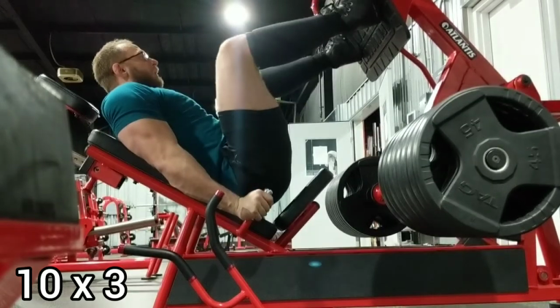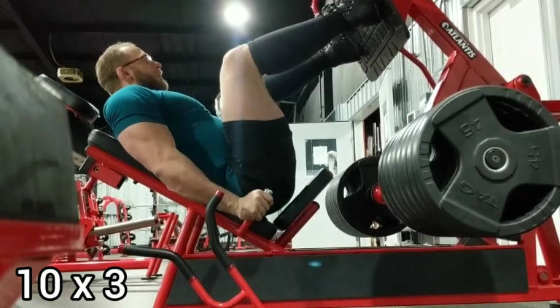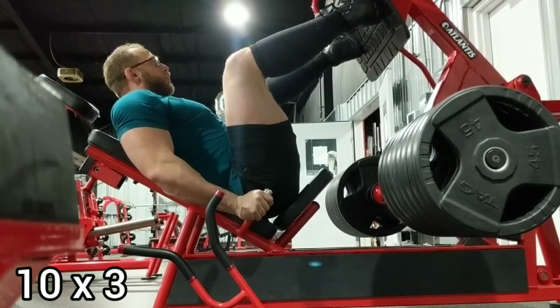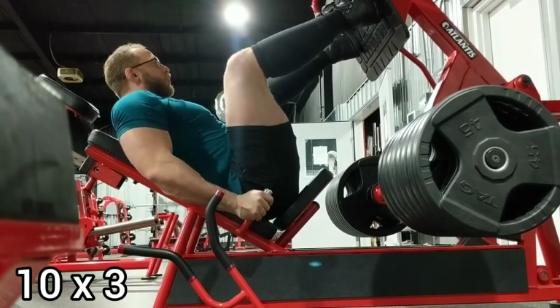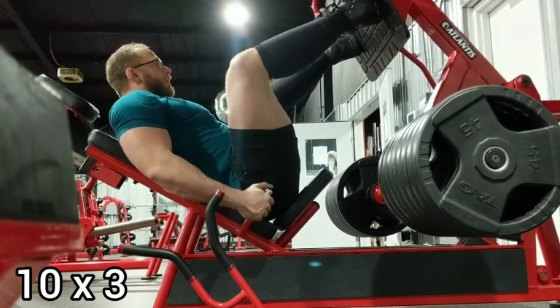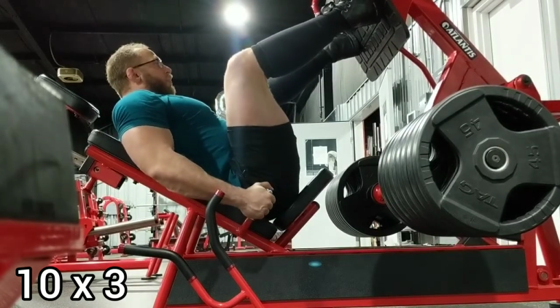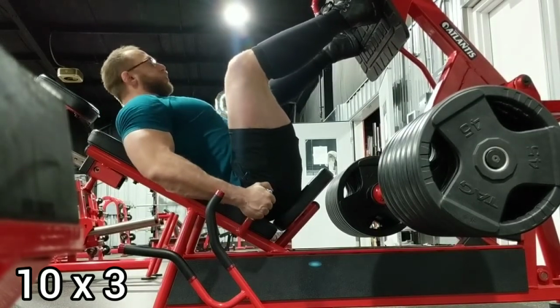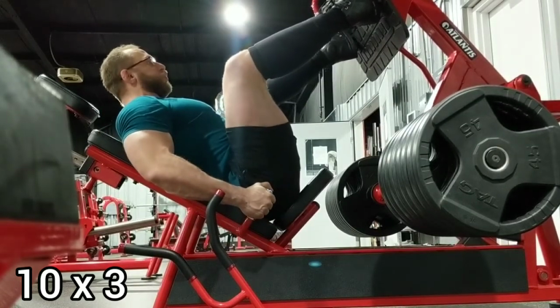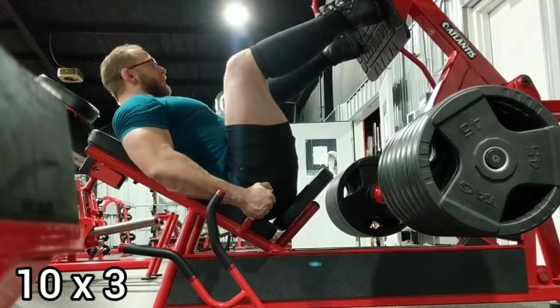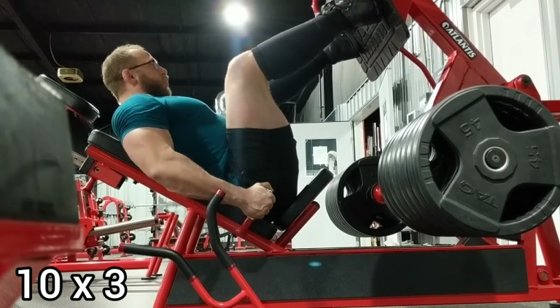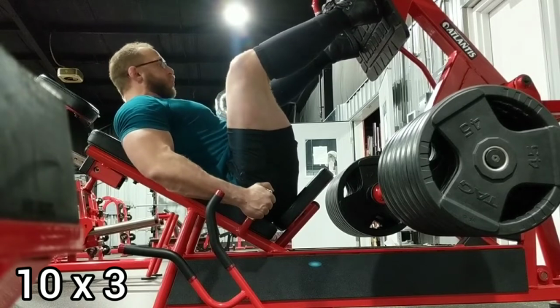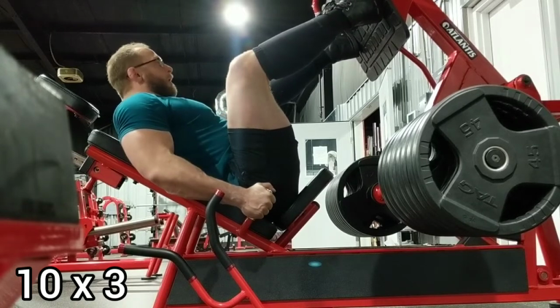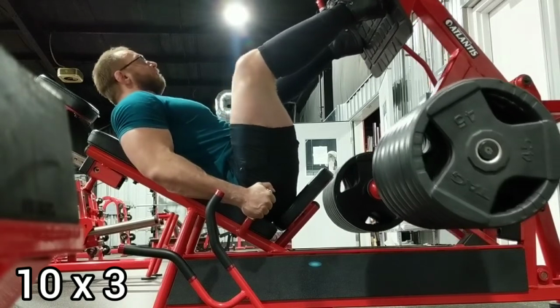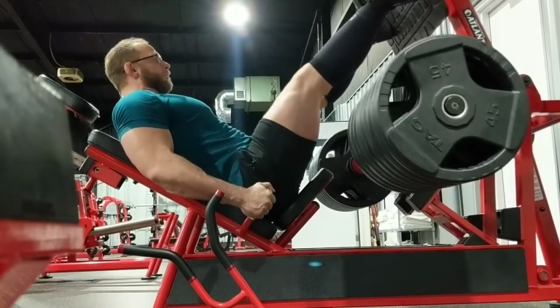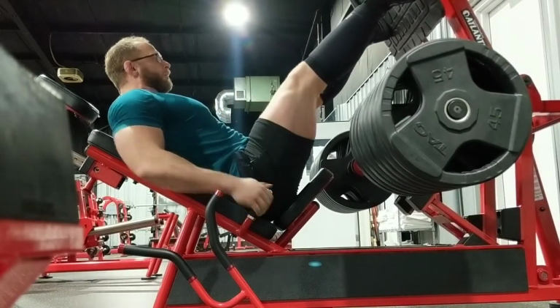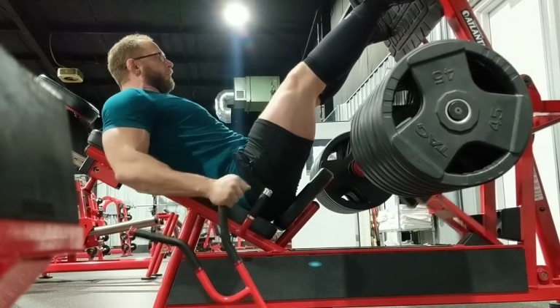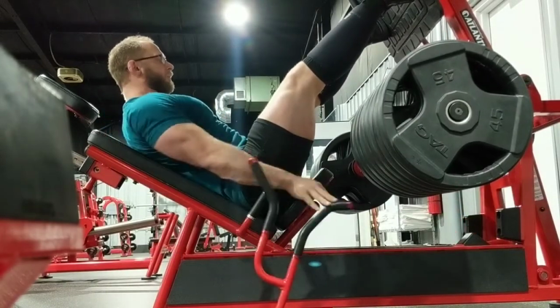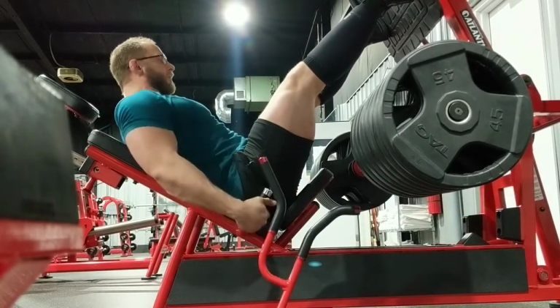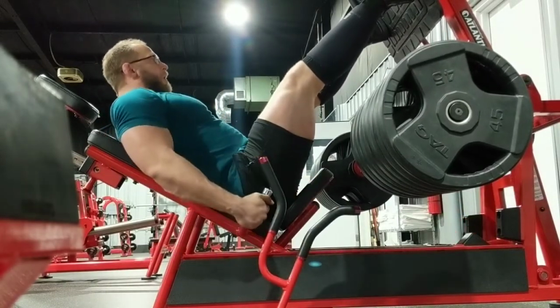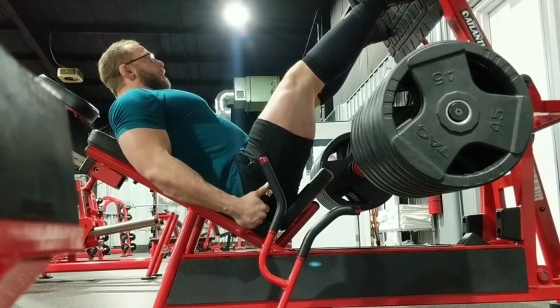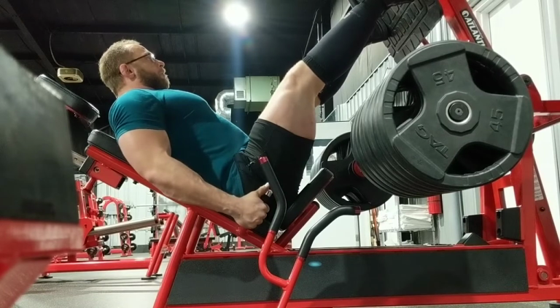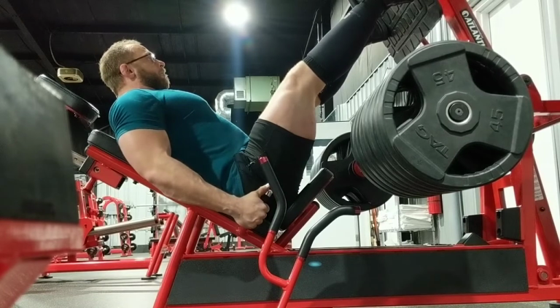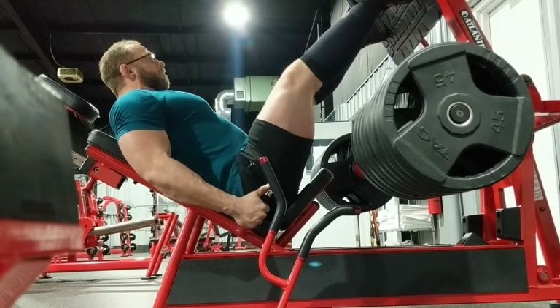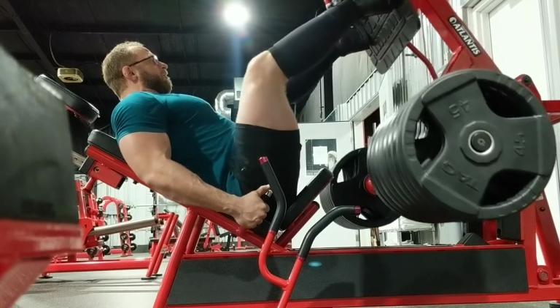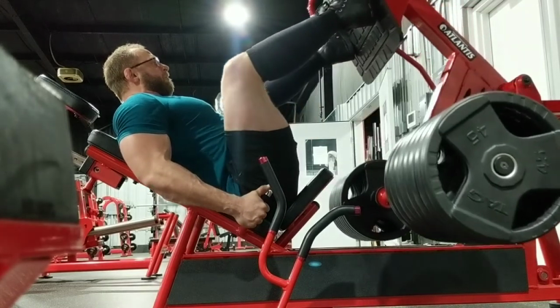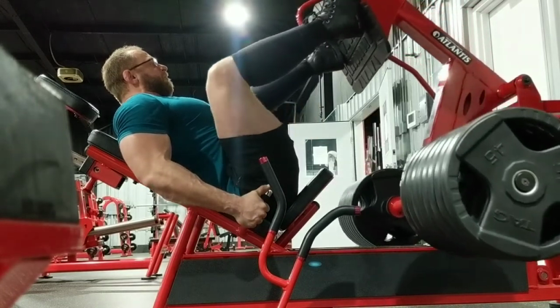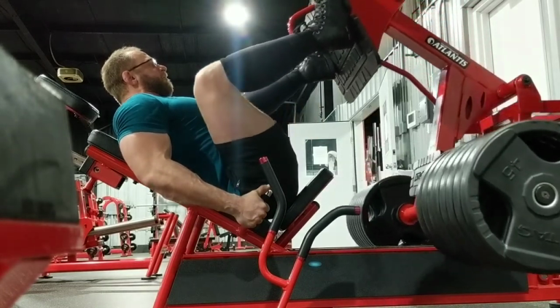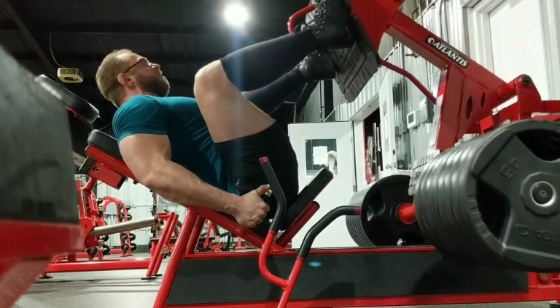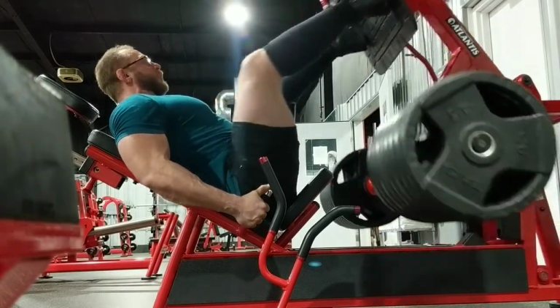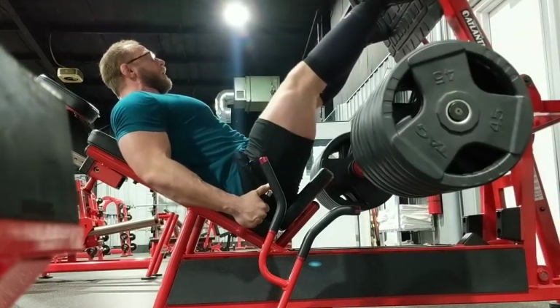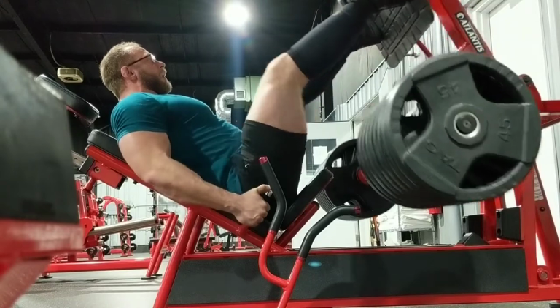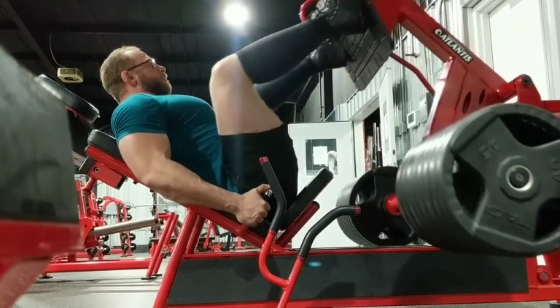I'm going to start it off with these accessory sets of leg press, three sets of ten with — 16 plates or some shit. I did this workout last Sunday after deadlifts, bench press, and some other accessory crap.